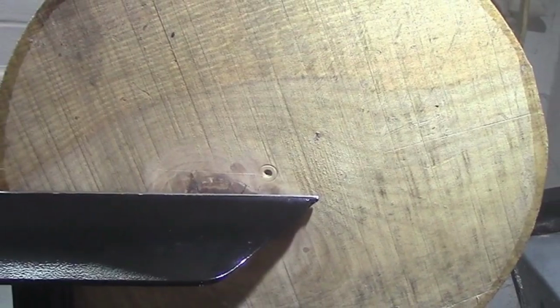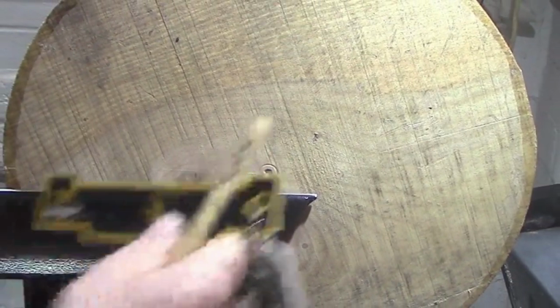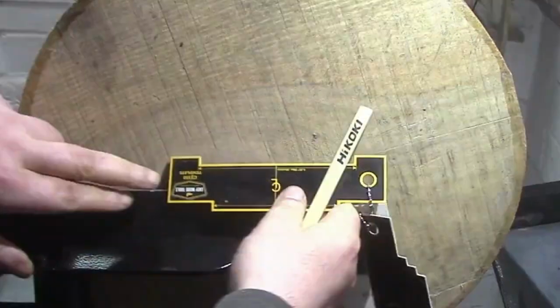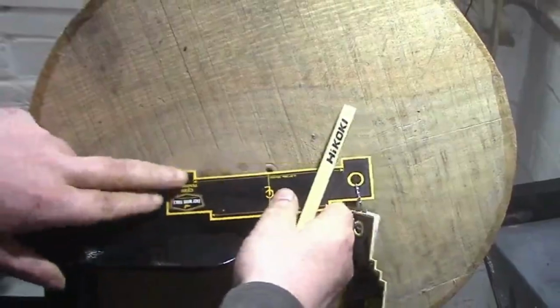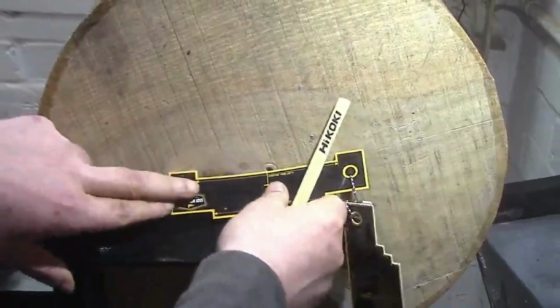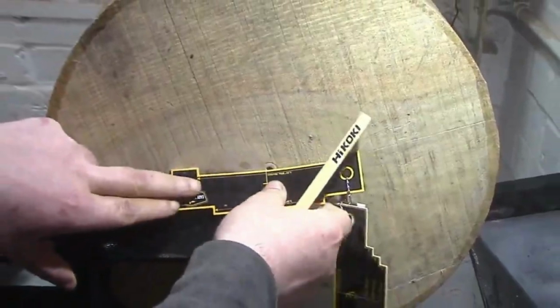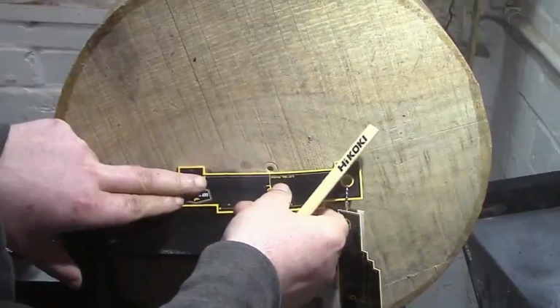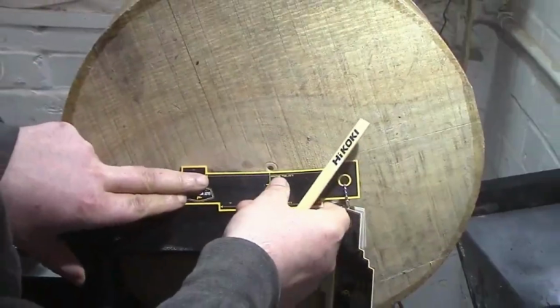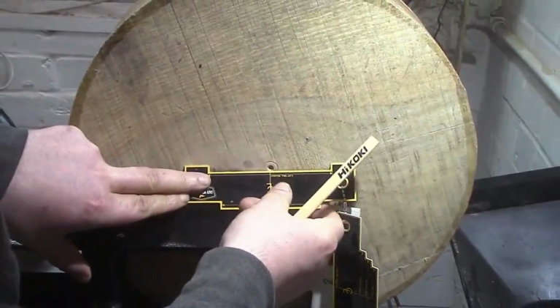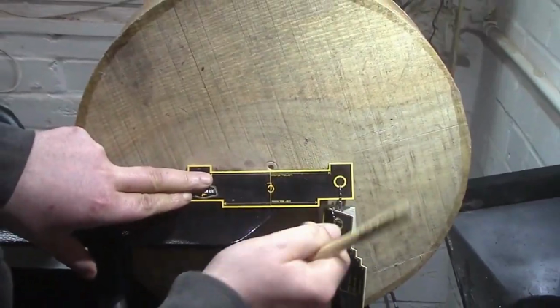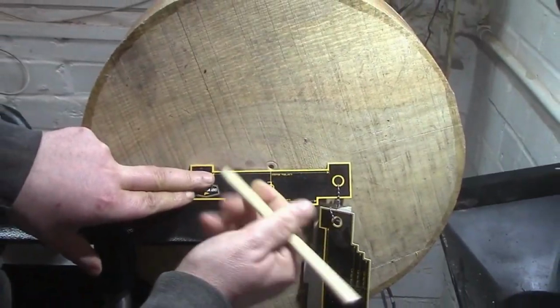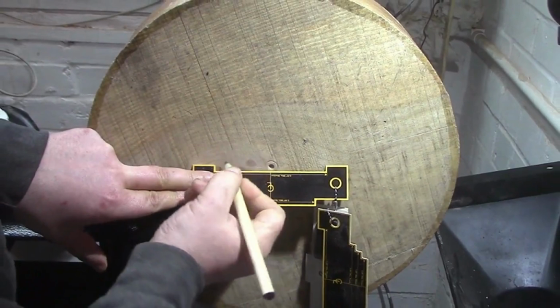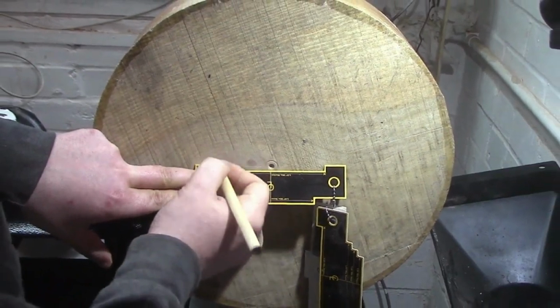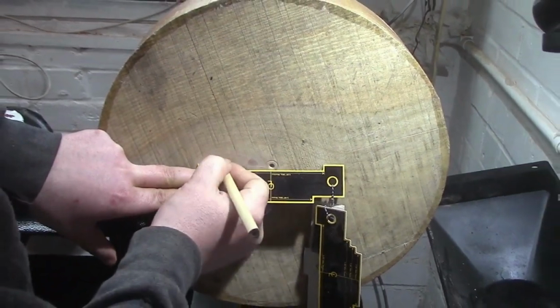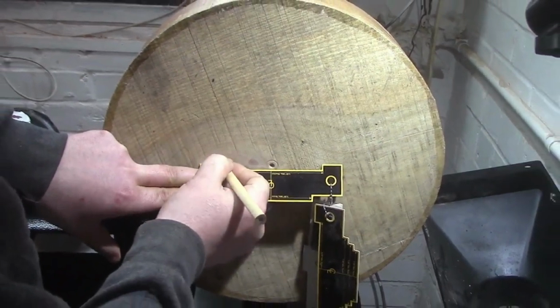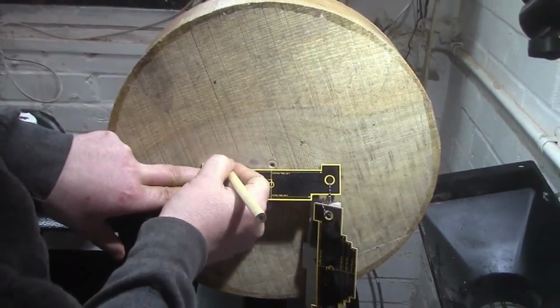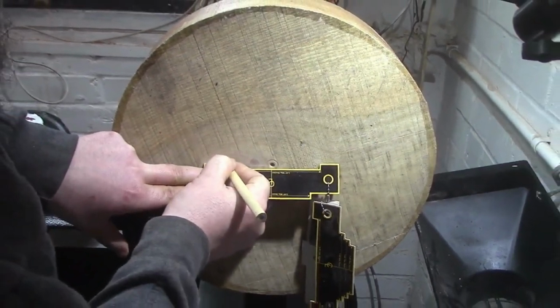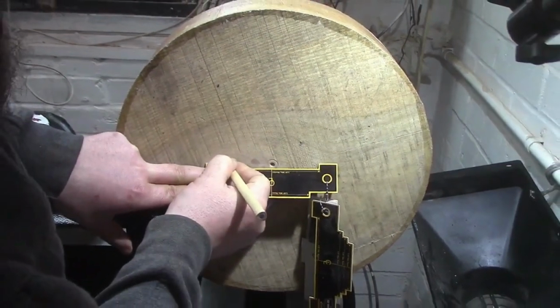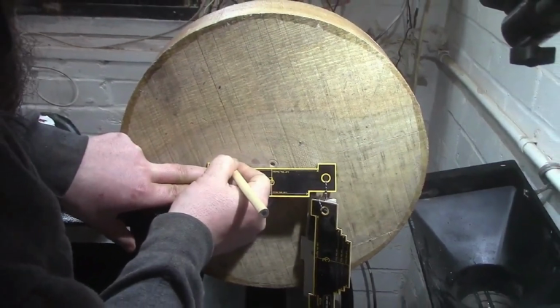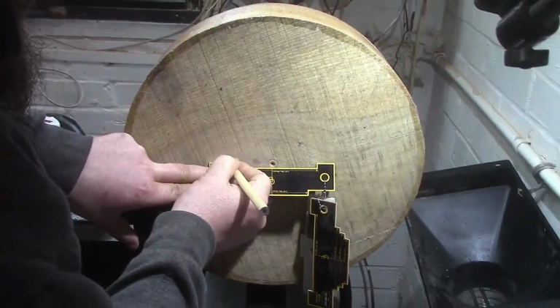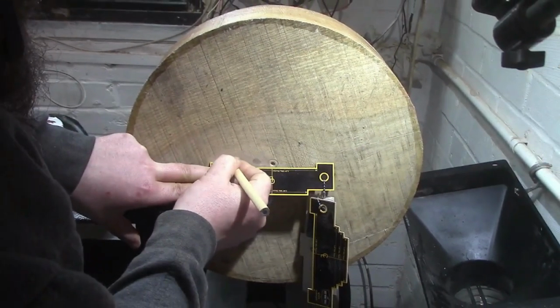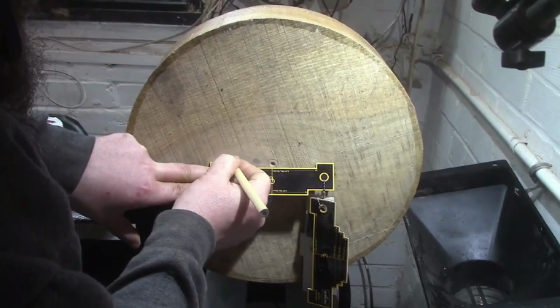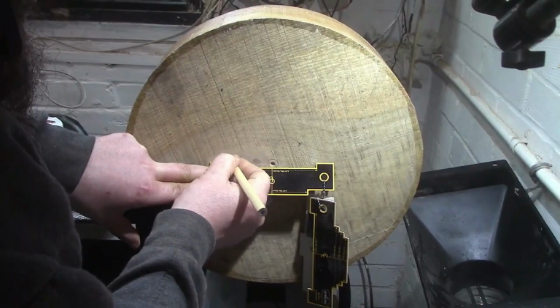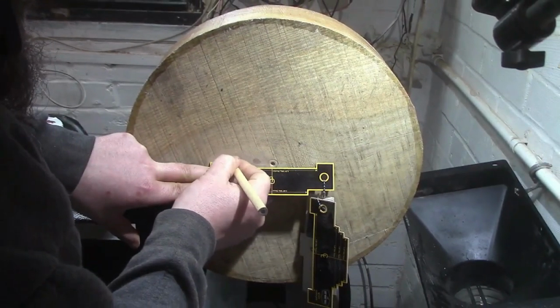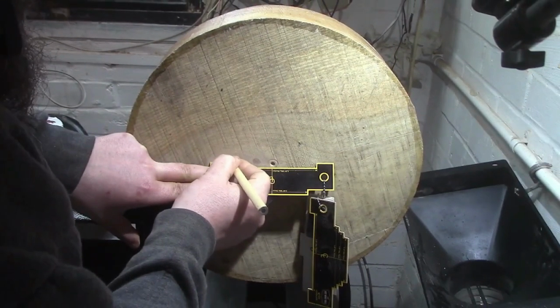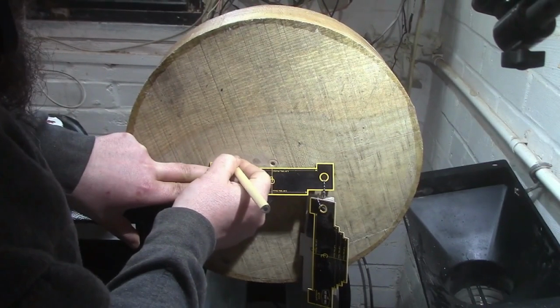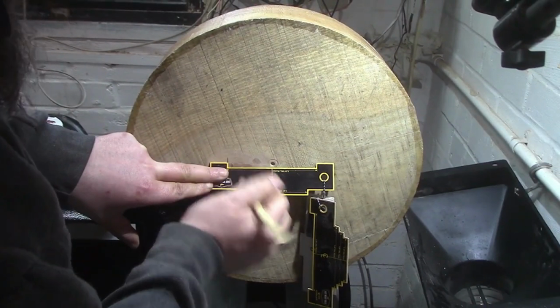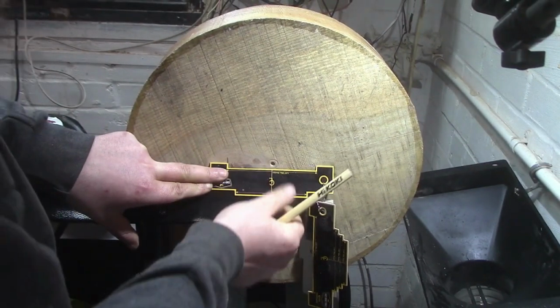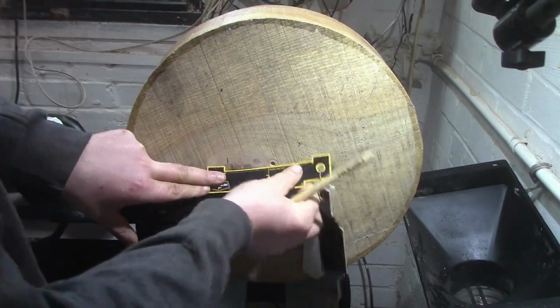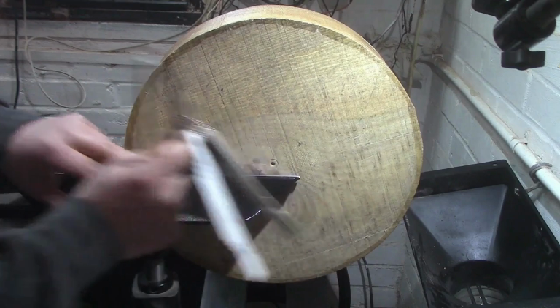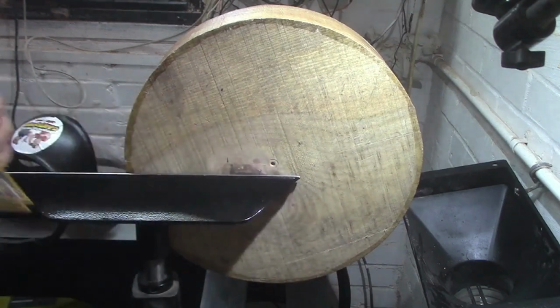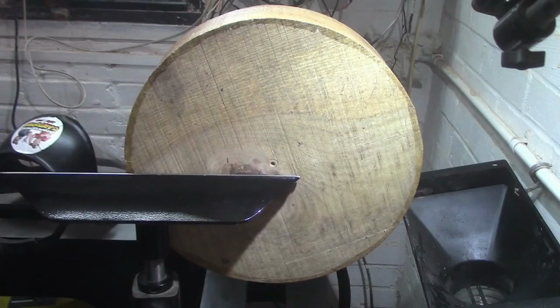Welcome back everybody. This is the first project I'm doing on my new Harvey T-60 lathe. That's a chuck template from EasyWood Tools — there'll be a link in the description to where you can get one of them.